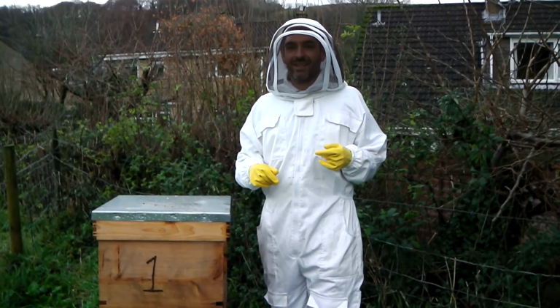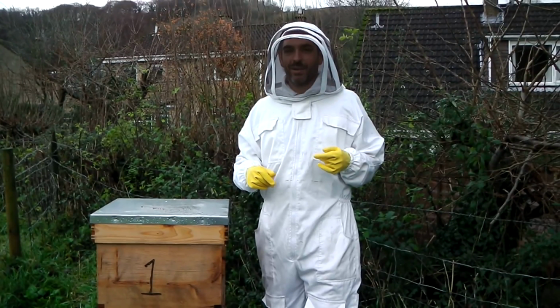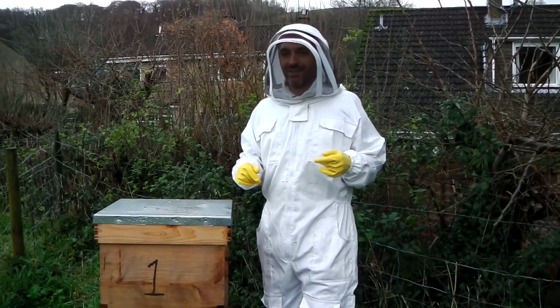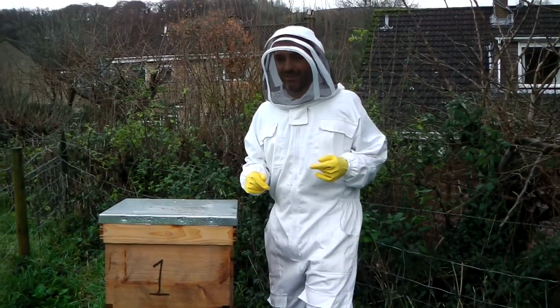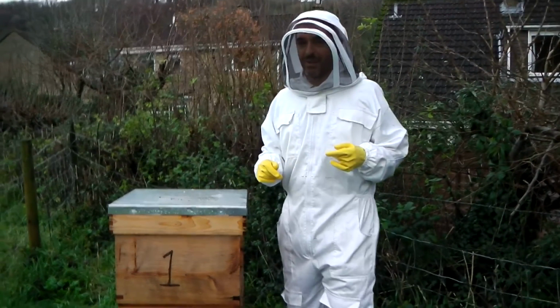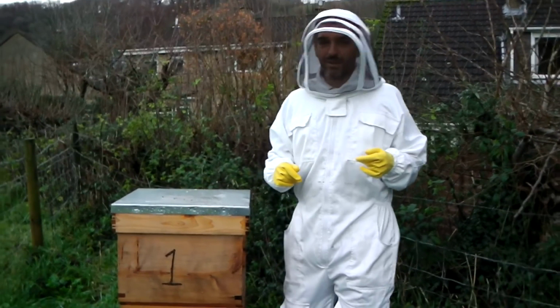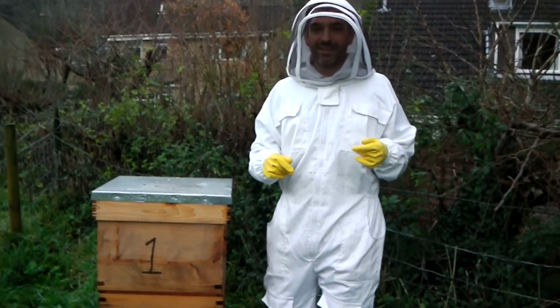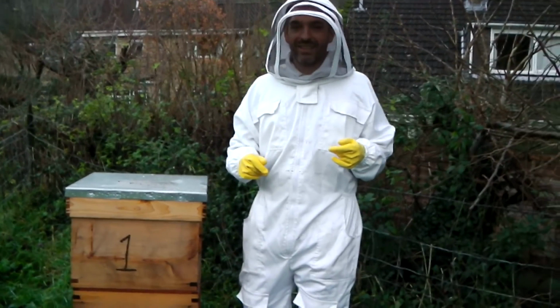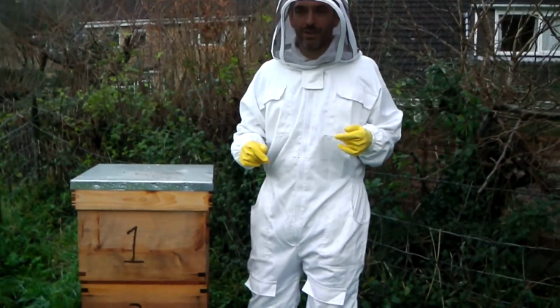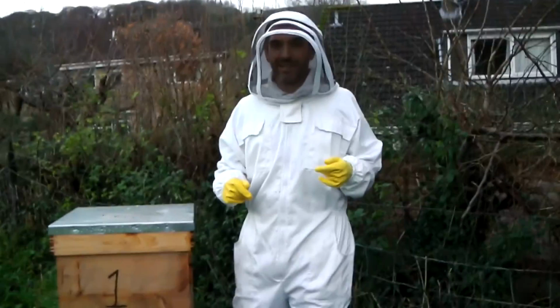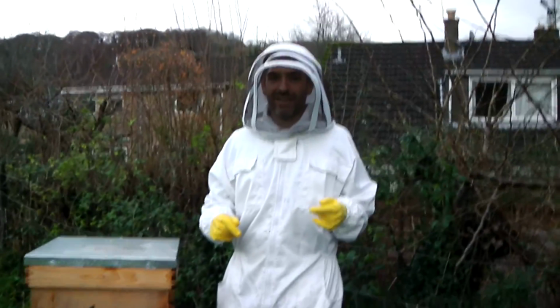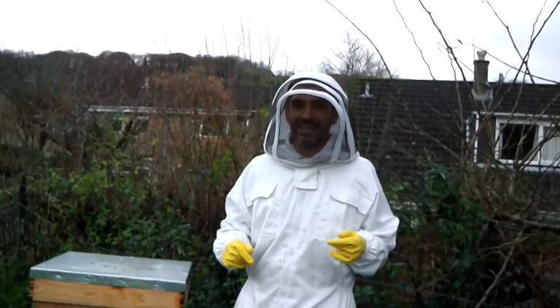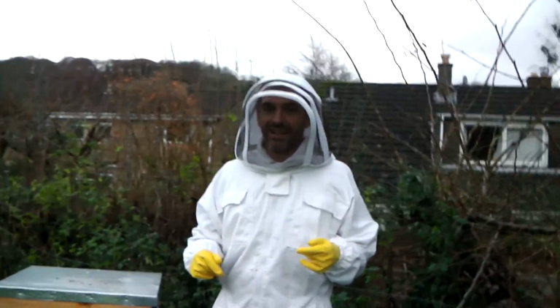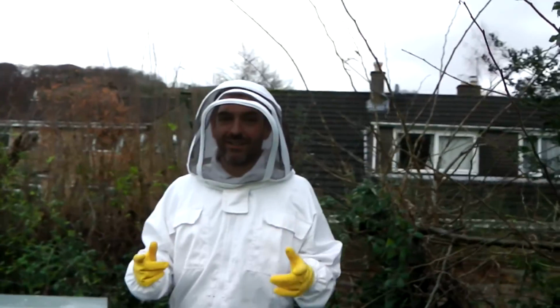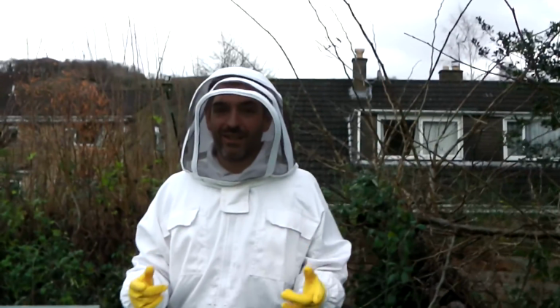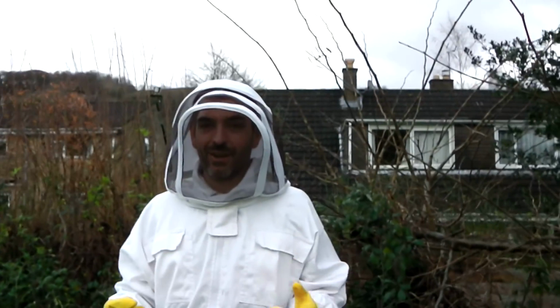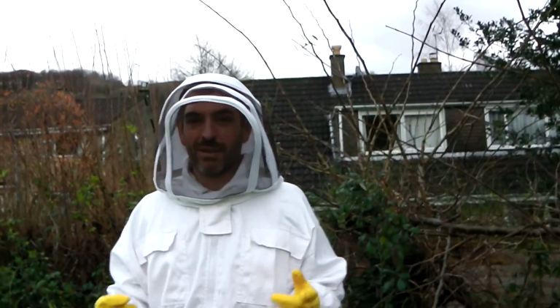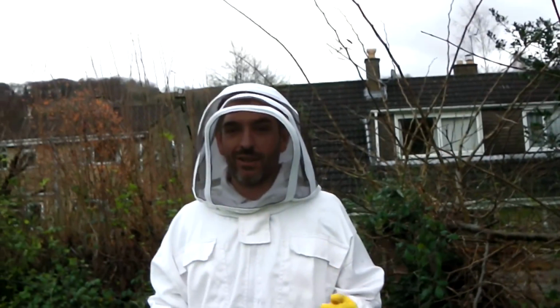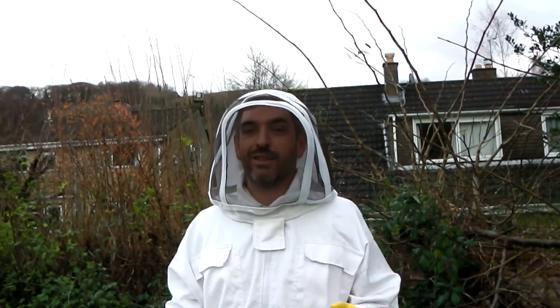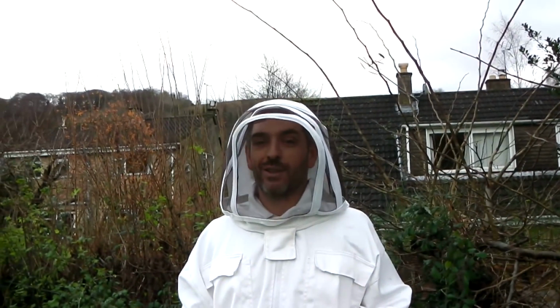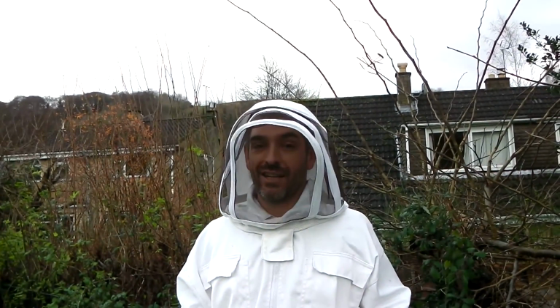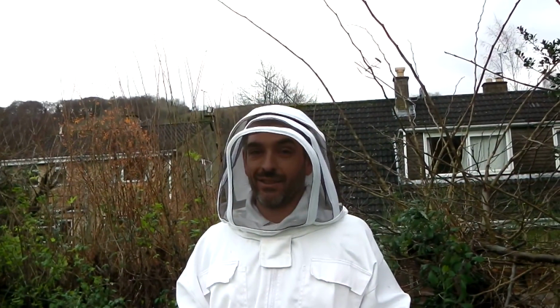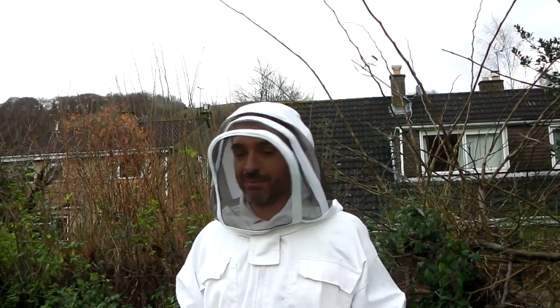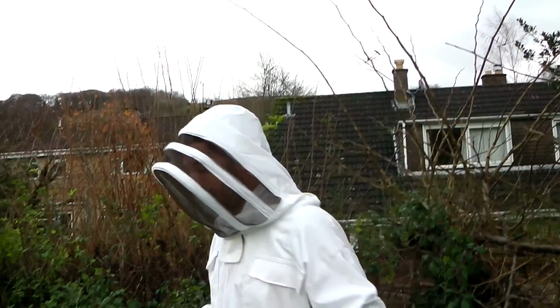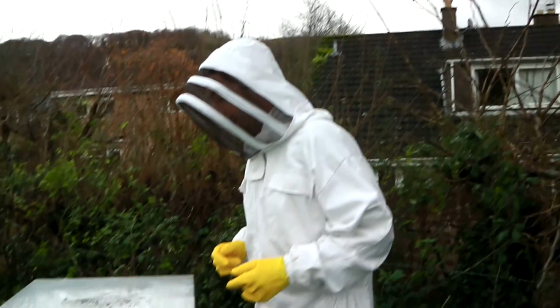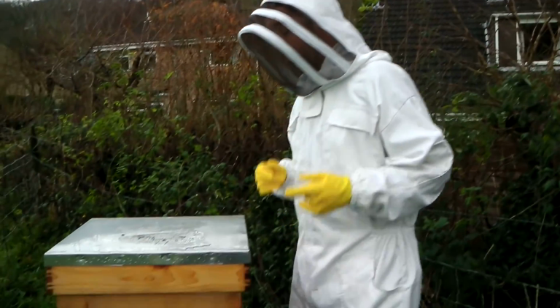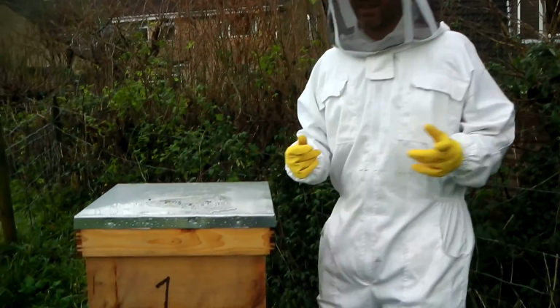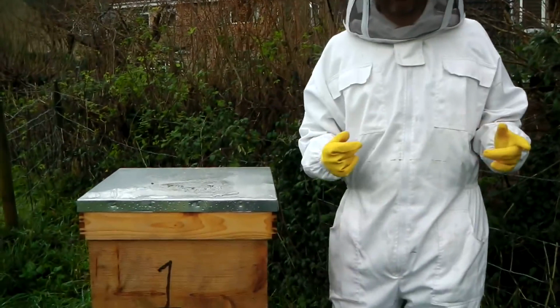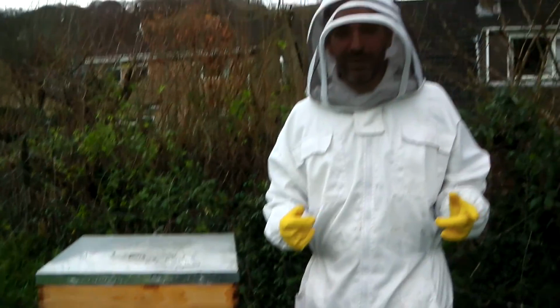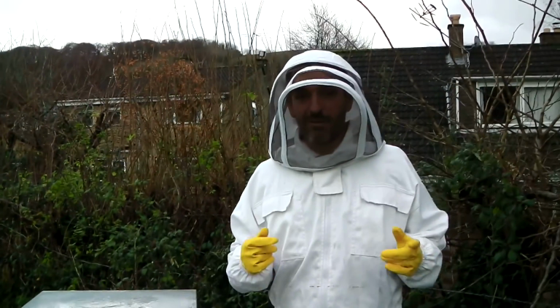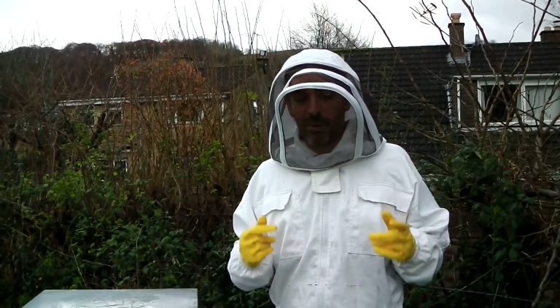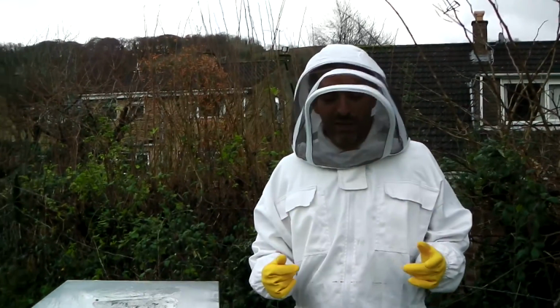It's the 21st of December 2013. It's the shortest day of the year and this is a good time to do your oxalic acid treatment. I've never done it before, a bit nervous.